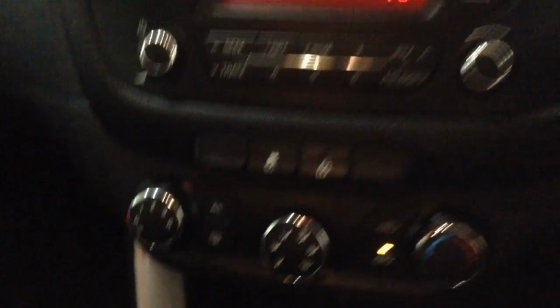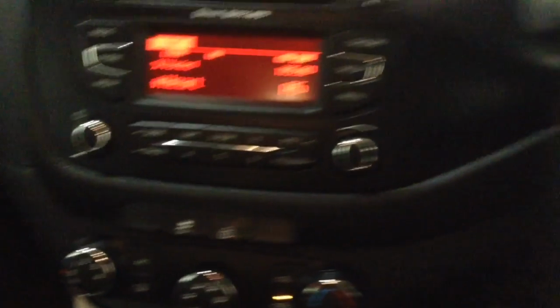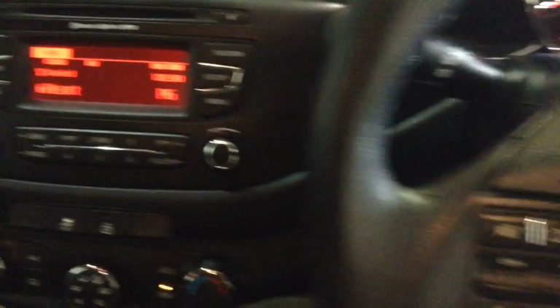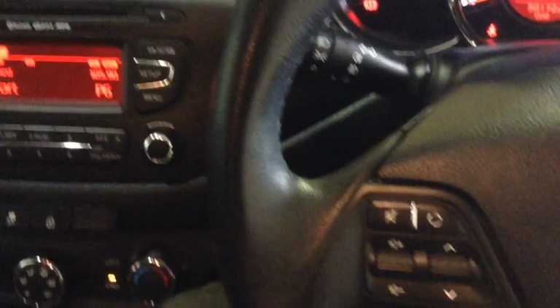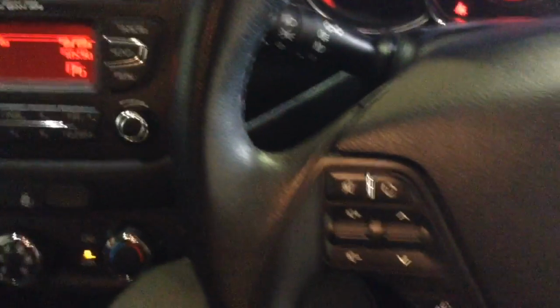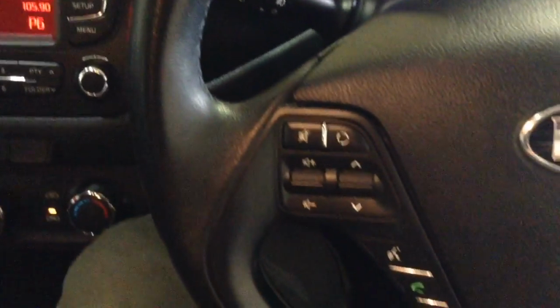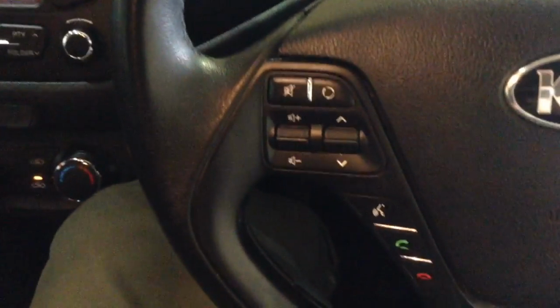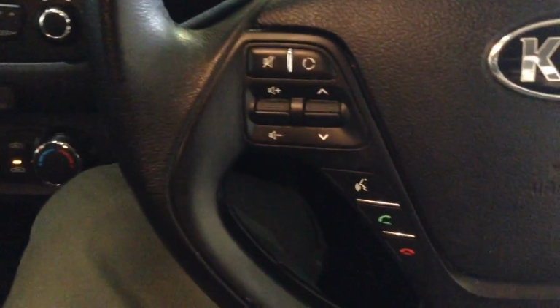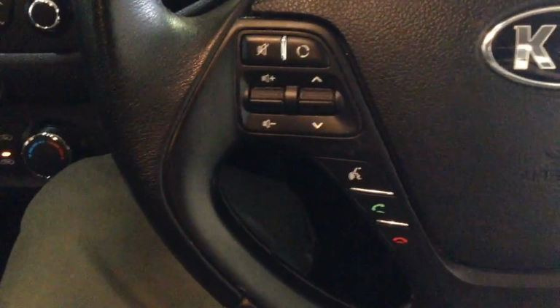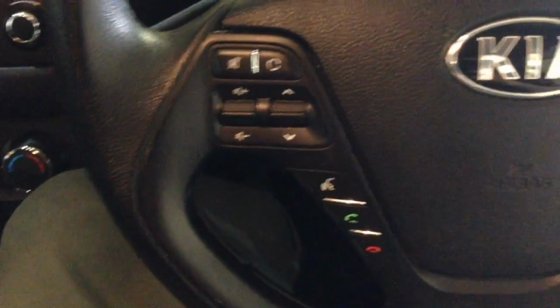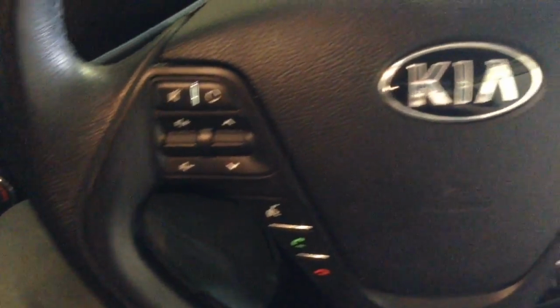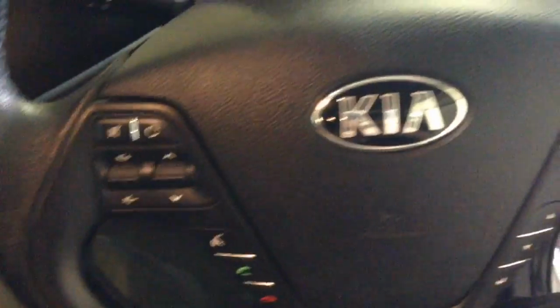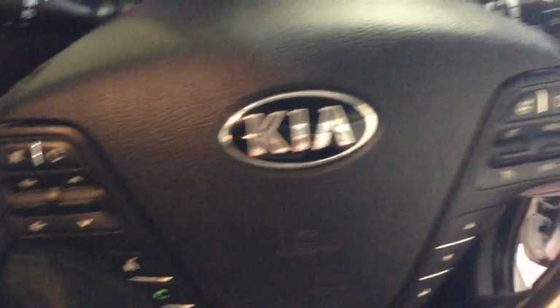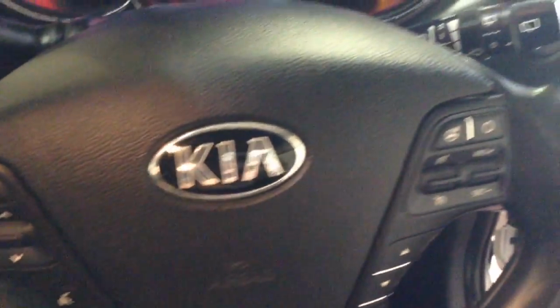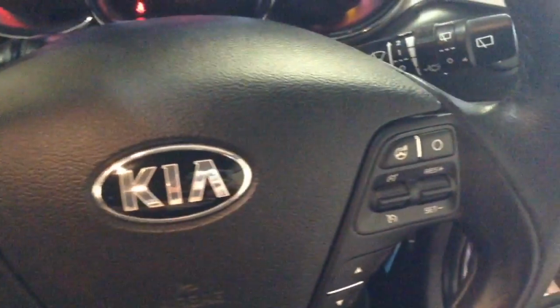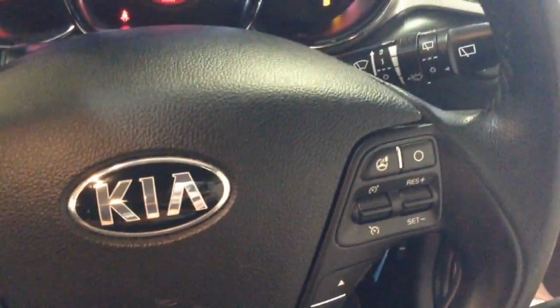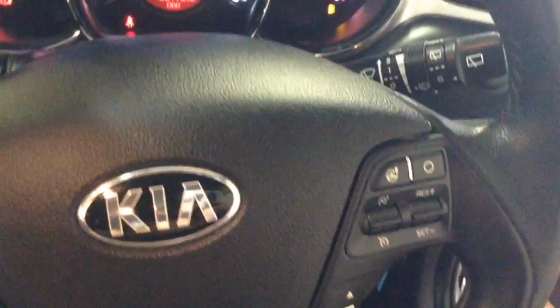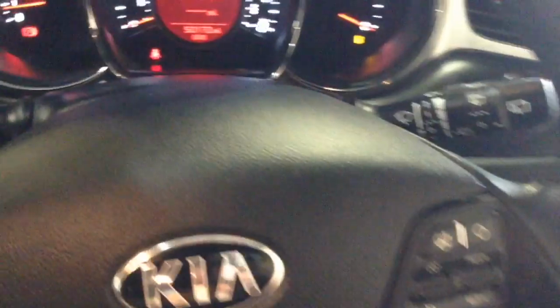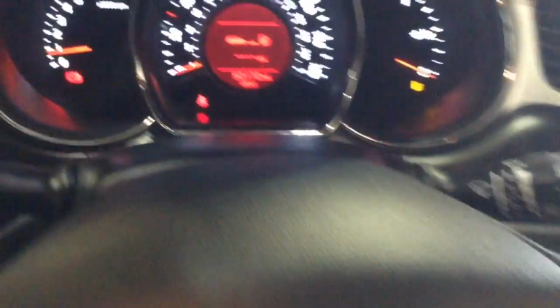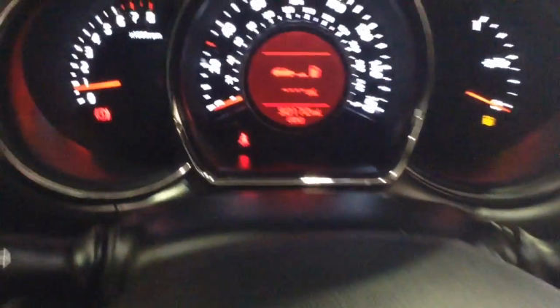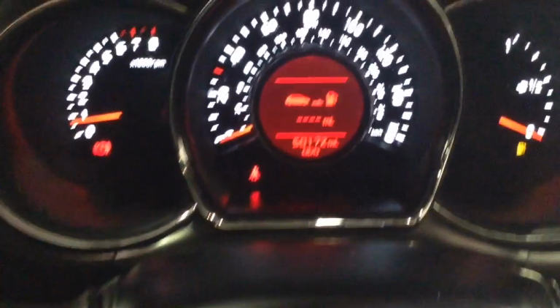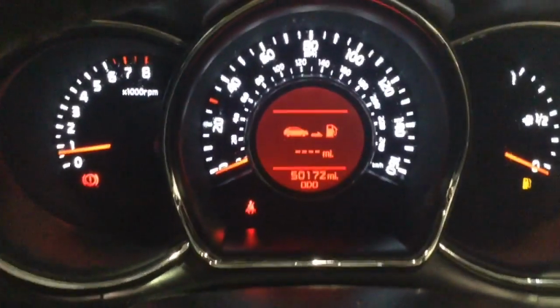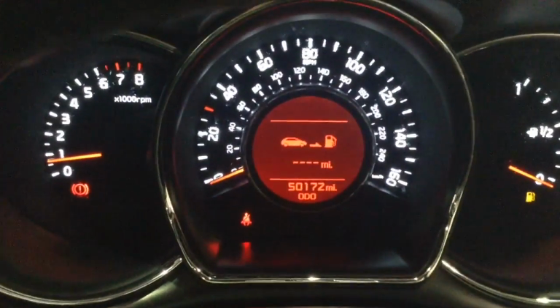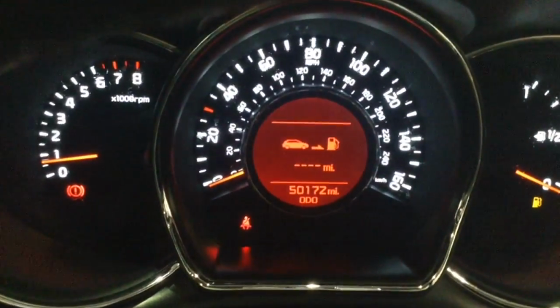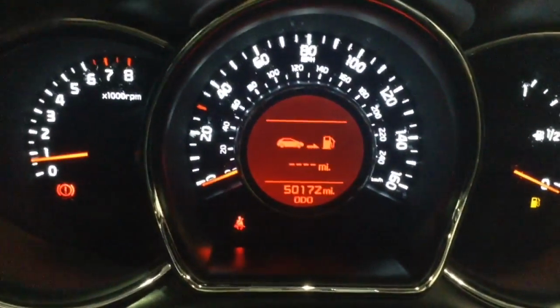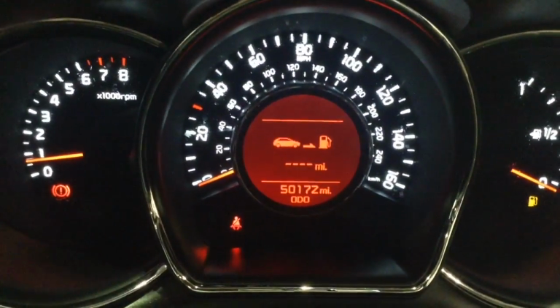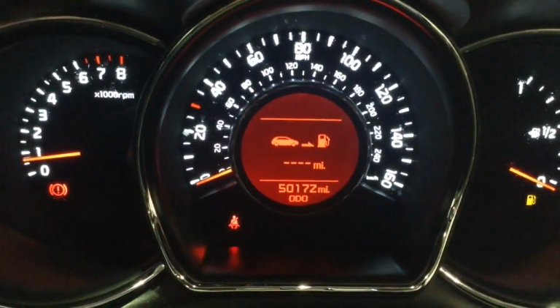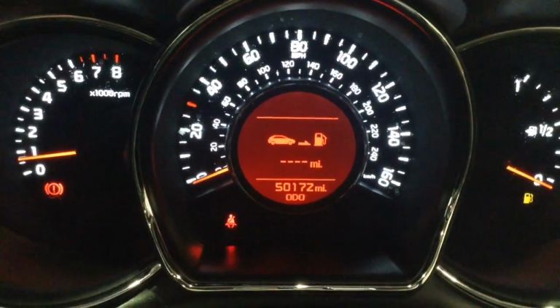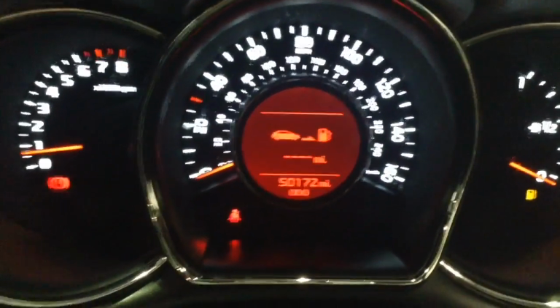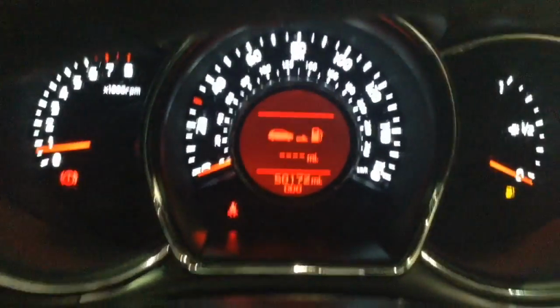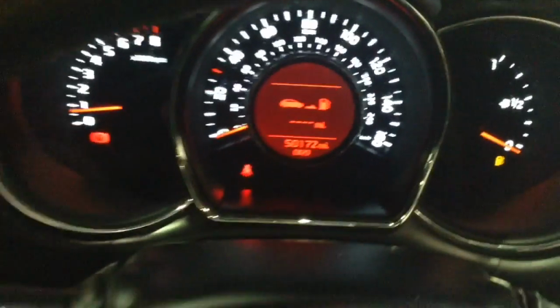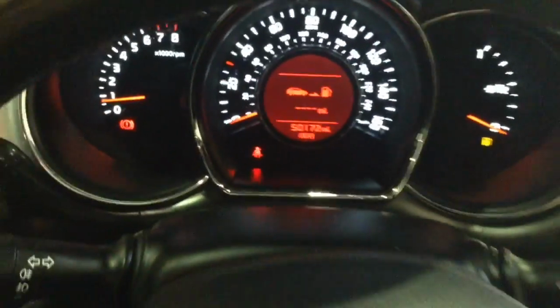On the steering wheel you have your various audio controls as well as voice activation, Bluetooth connectivity, and everything to do with your cruise control. On the main dash you'll be able to see this vehicle has done 50,172 miles.